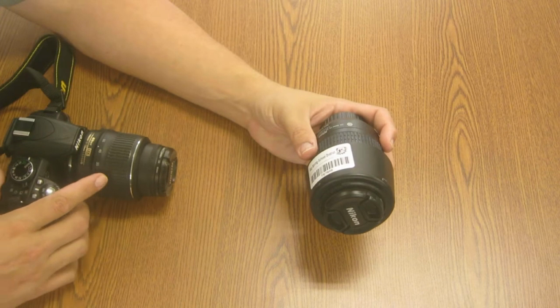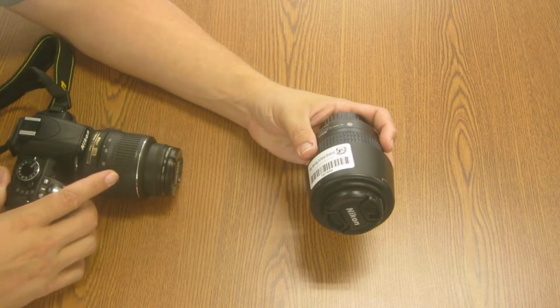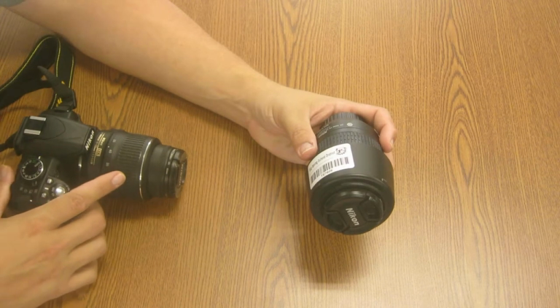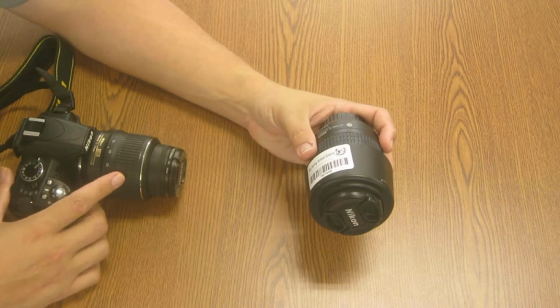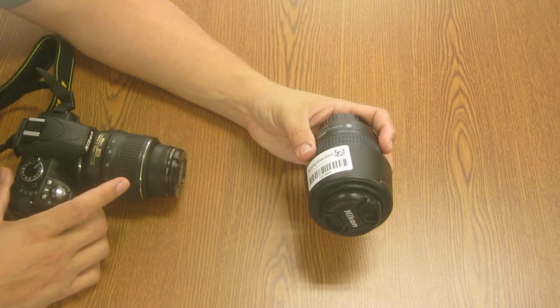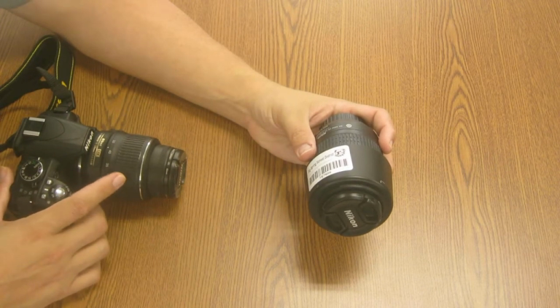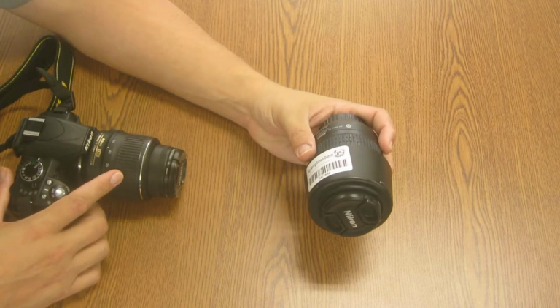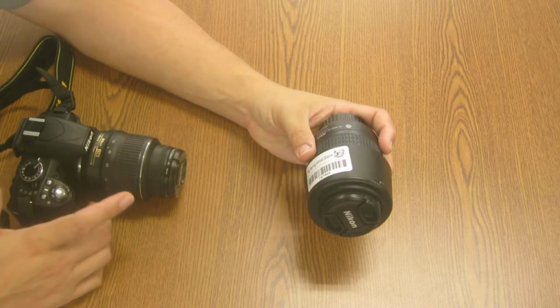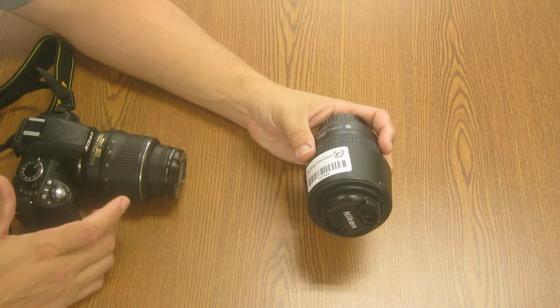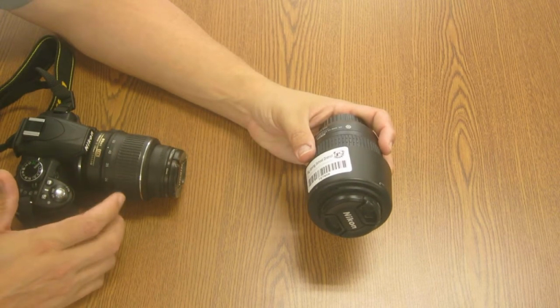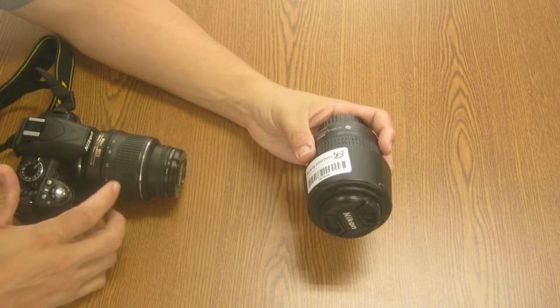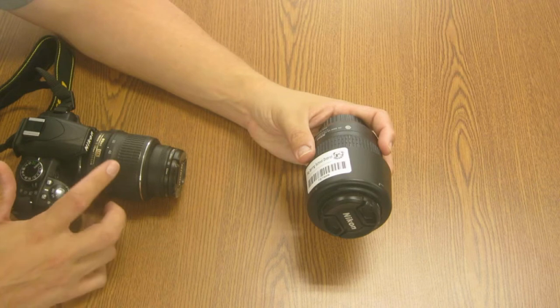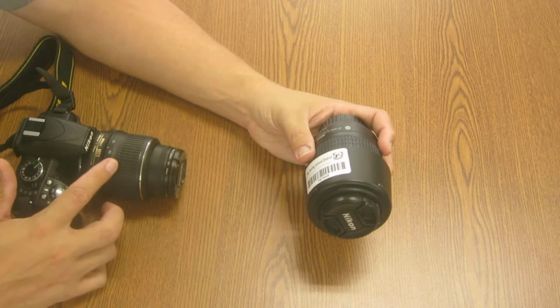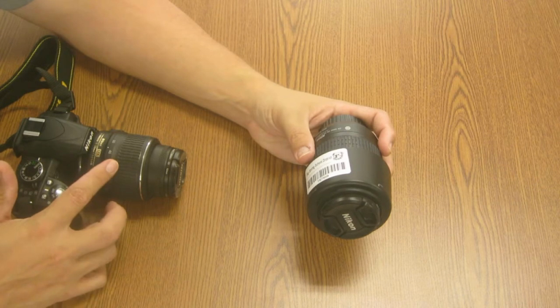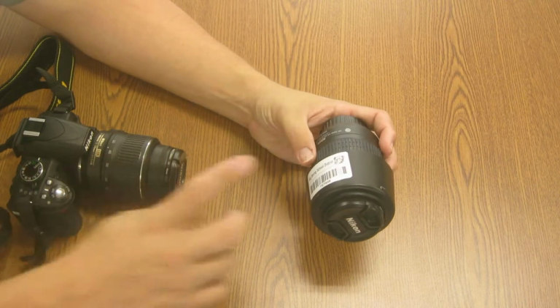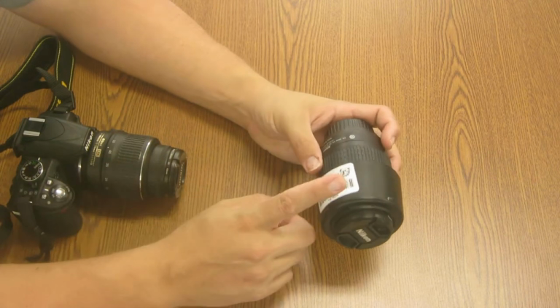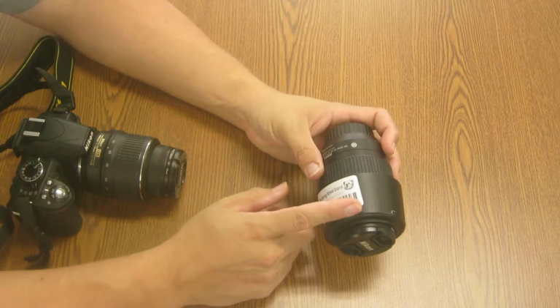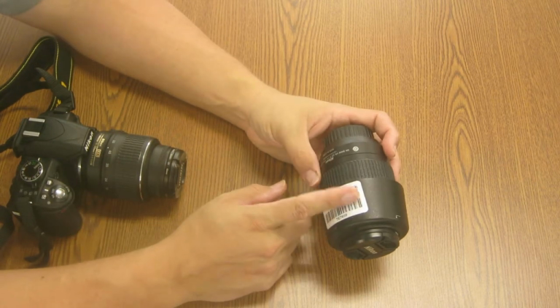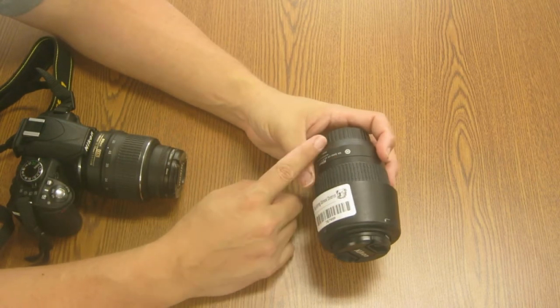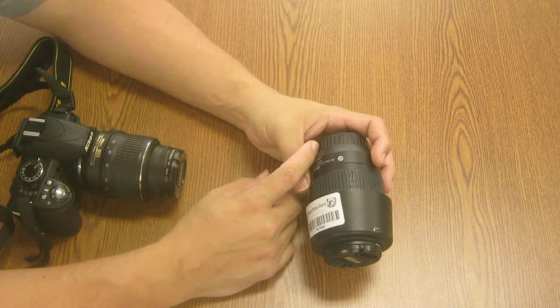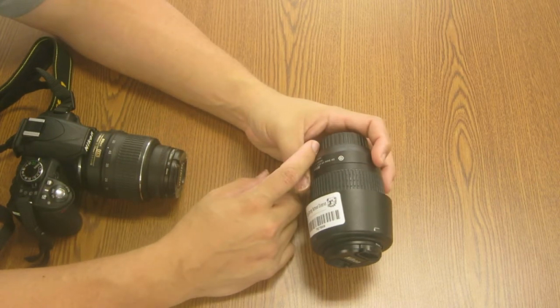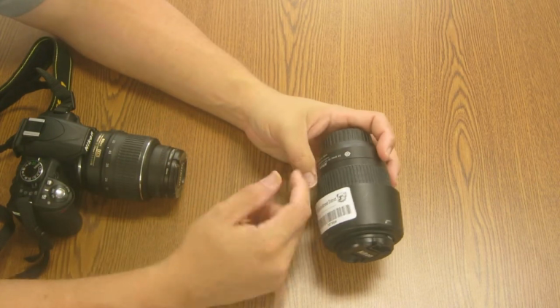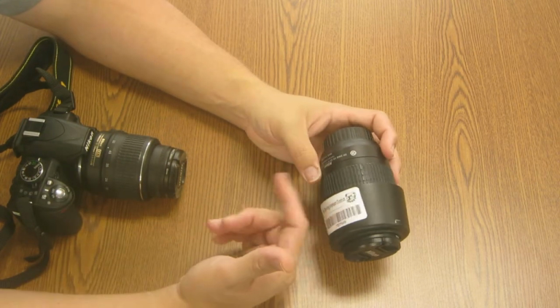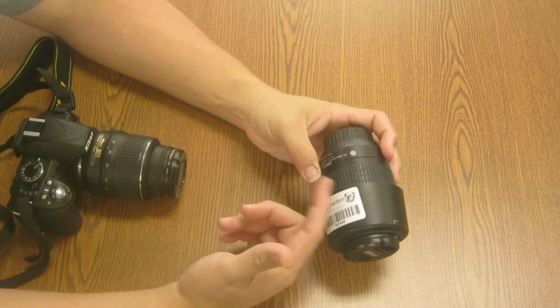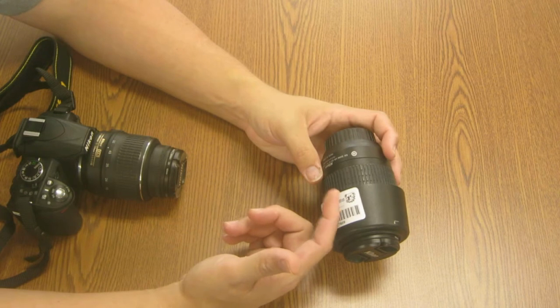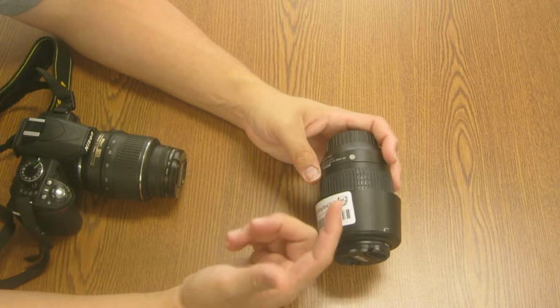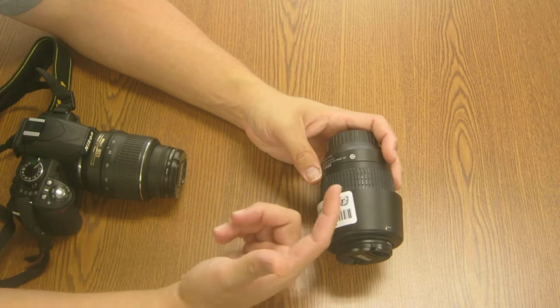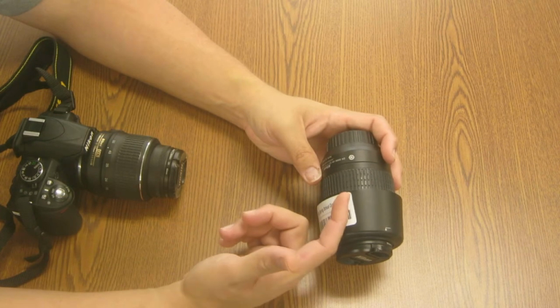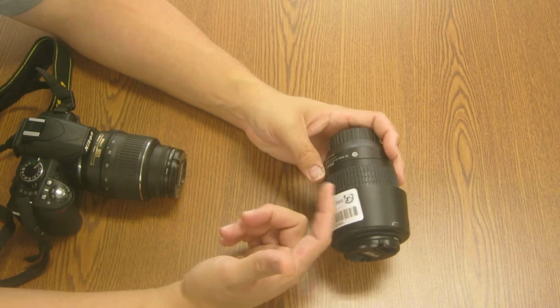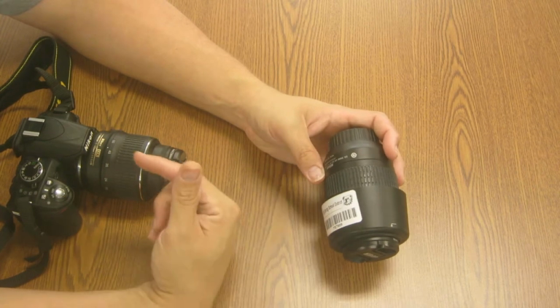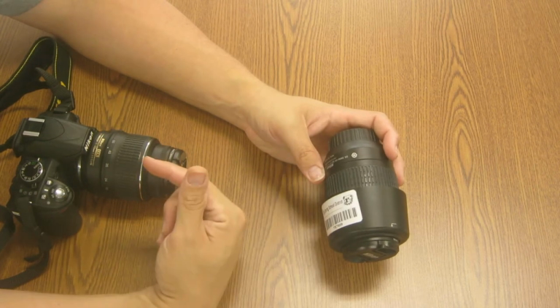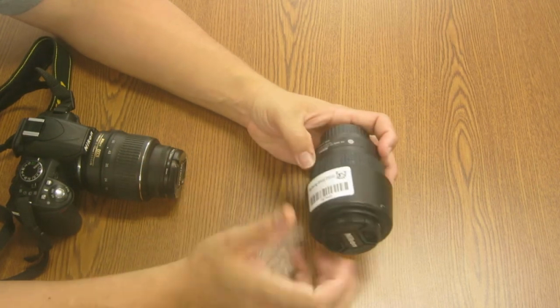Your smaller lens is 18-55mm. This bigger lens picks up at 55mm and goes to 200mm. That's simply the focal length from the focal point in the lens back to the sensor.